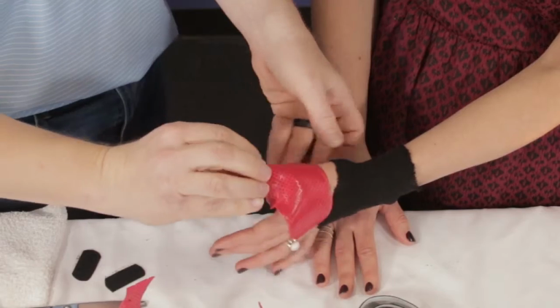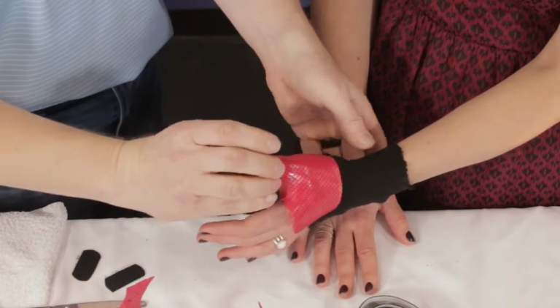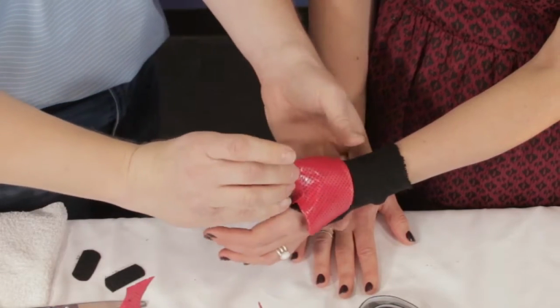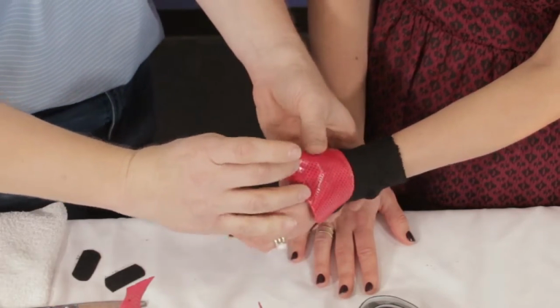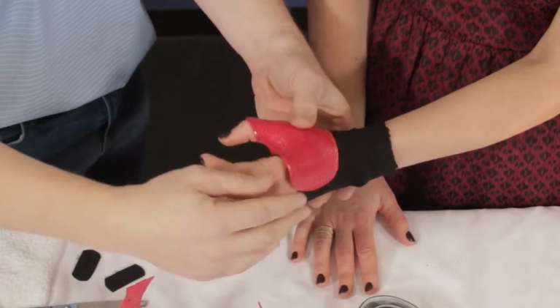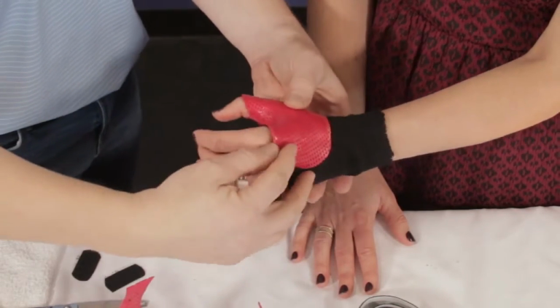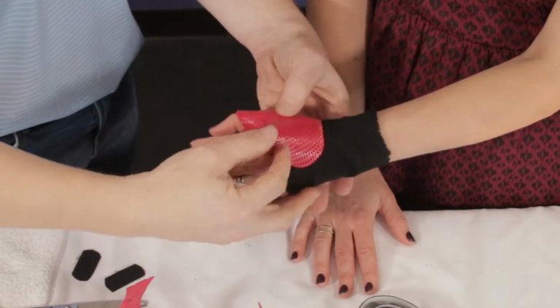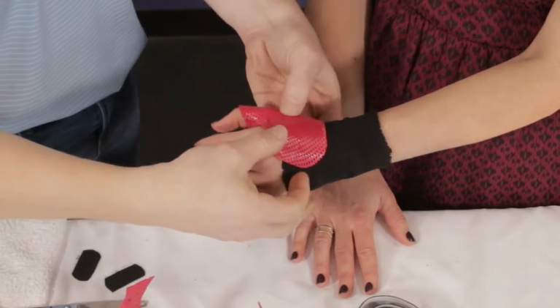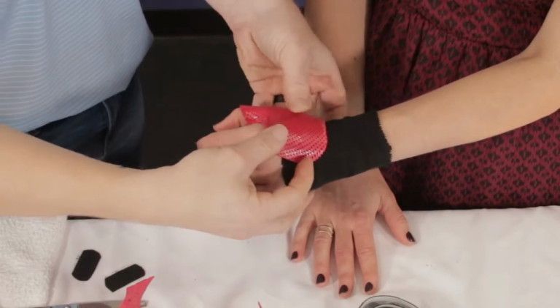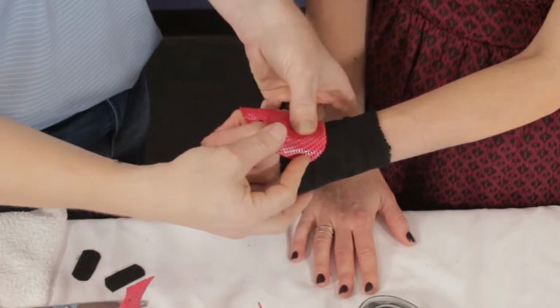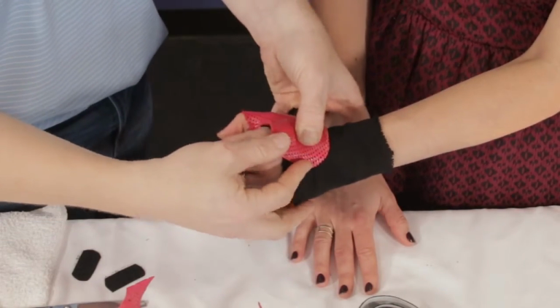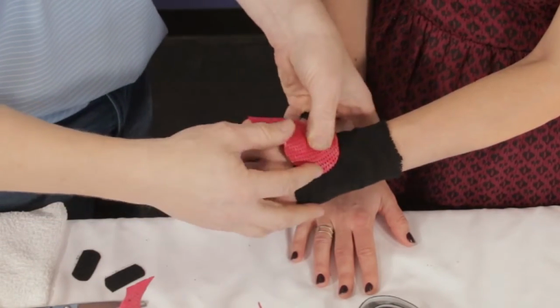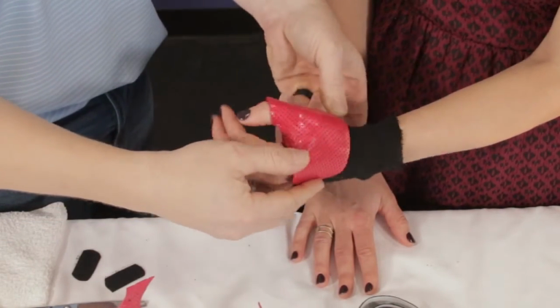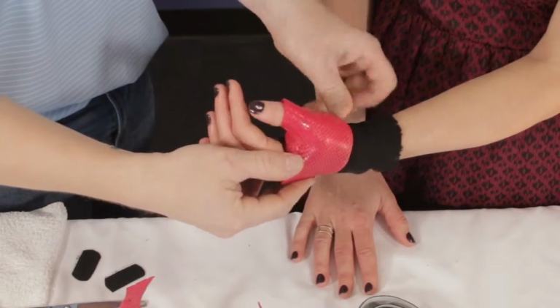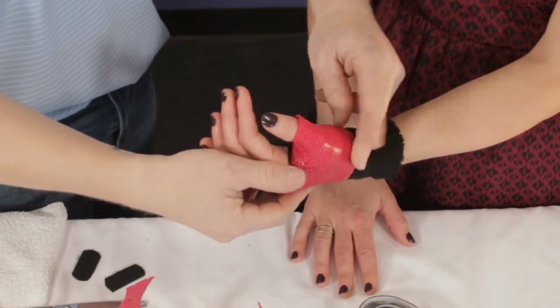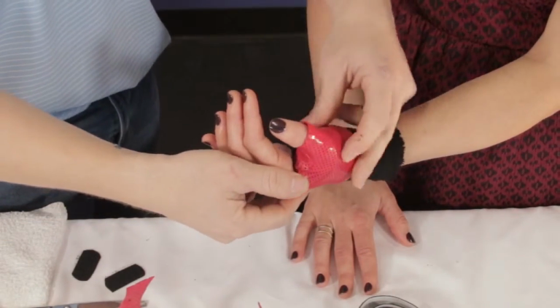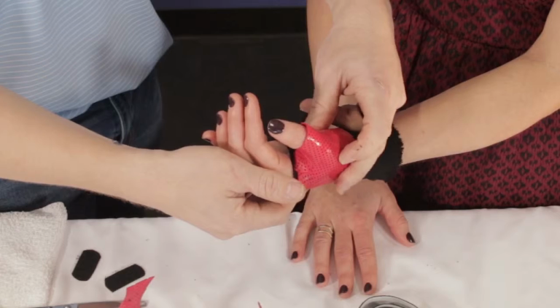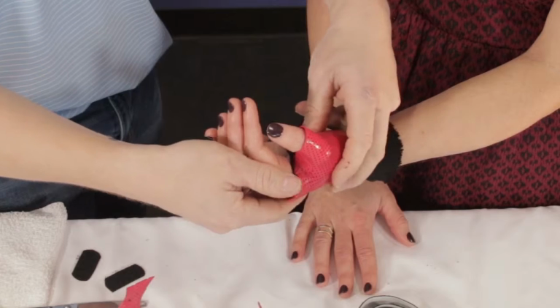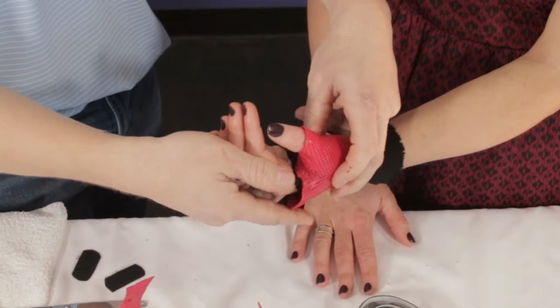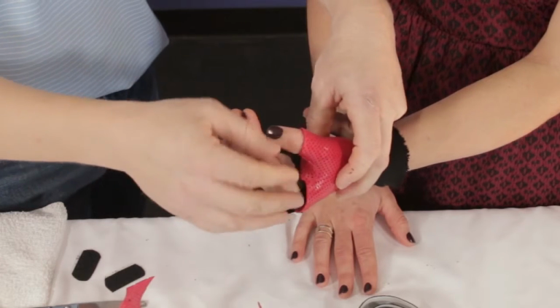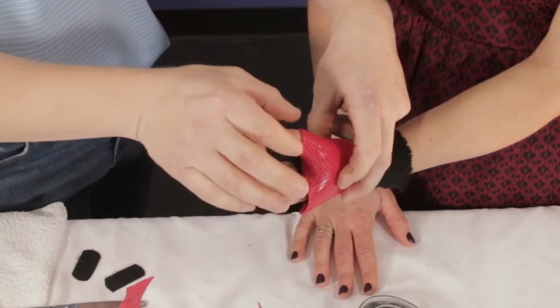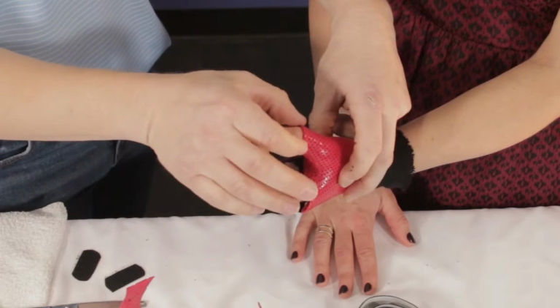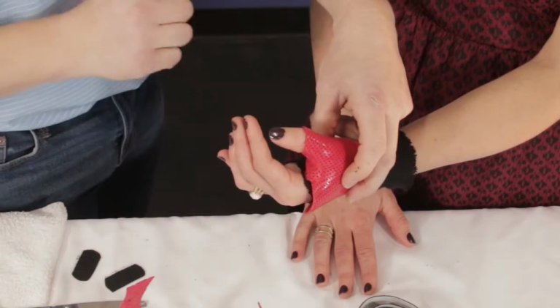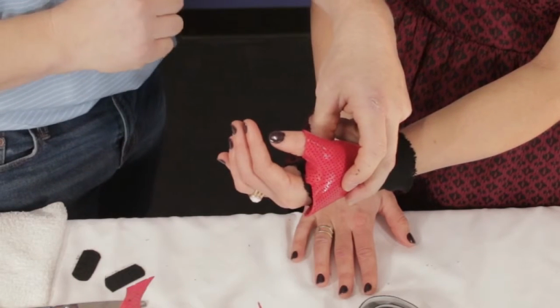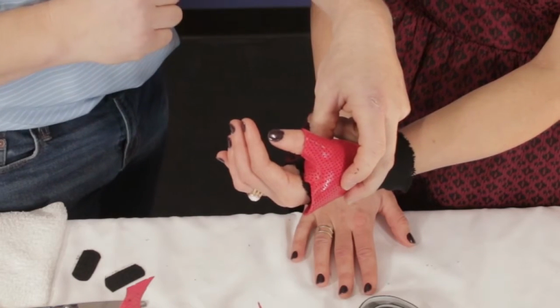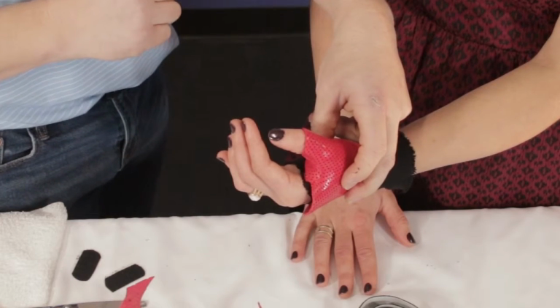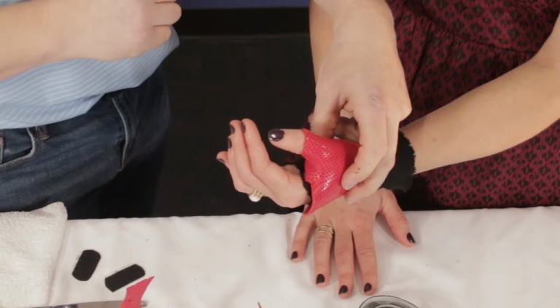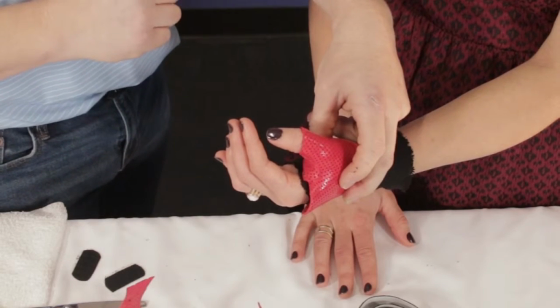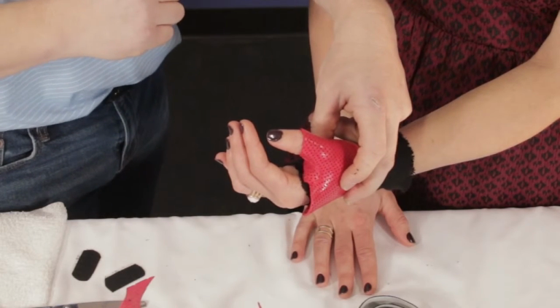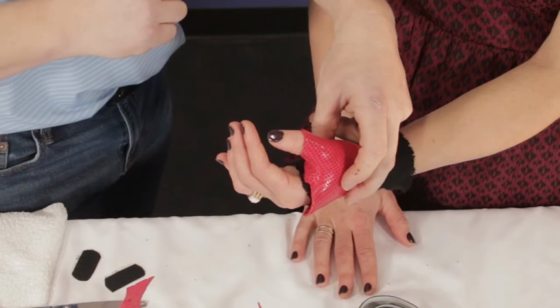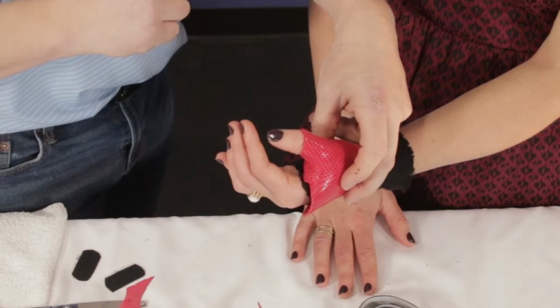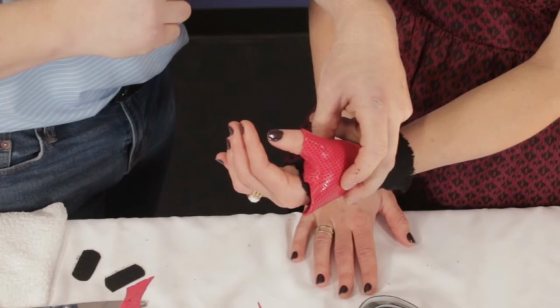Slide back on. This supports the CMC joint and MCP joint, with the IP free. We'll roll that in the heat in just a little bit. Let's see what finishing the splint looks like.